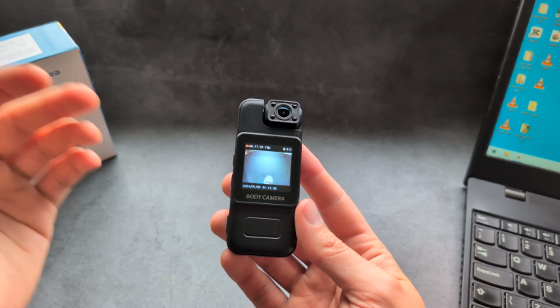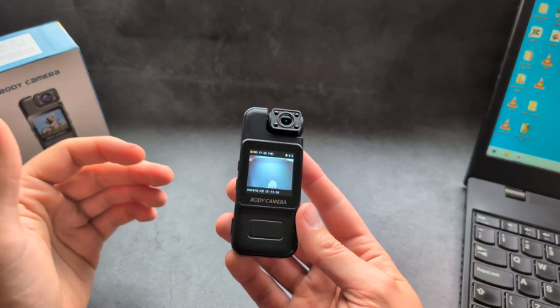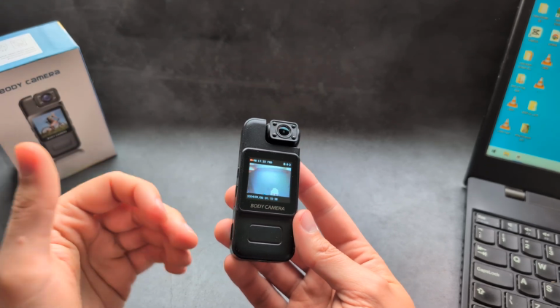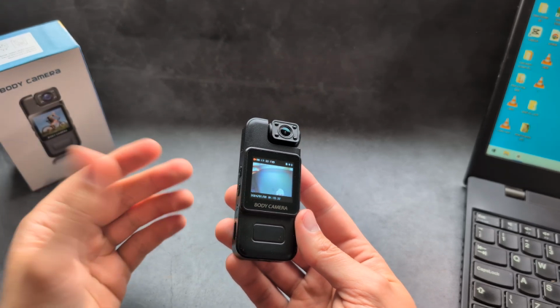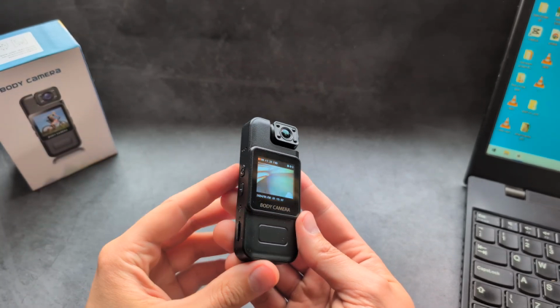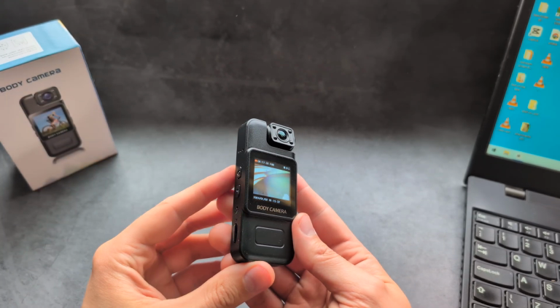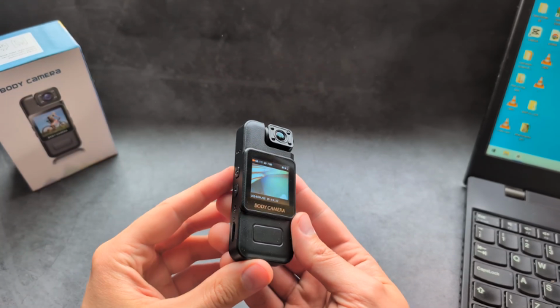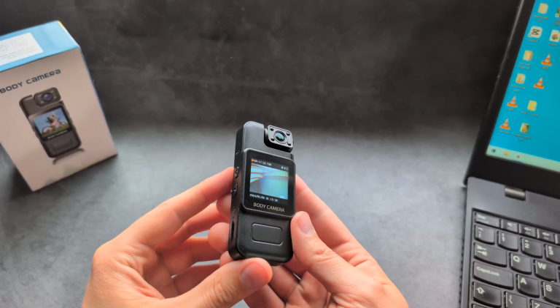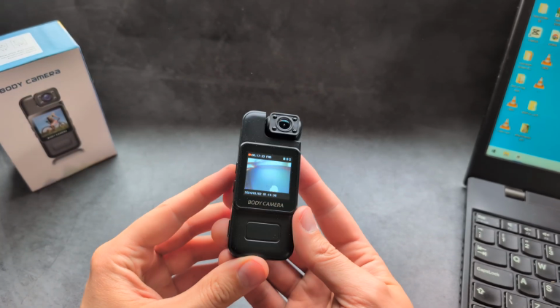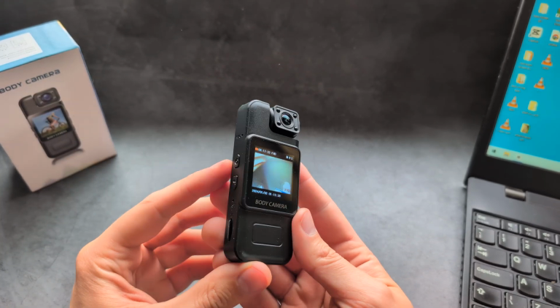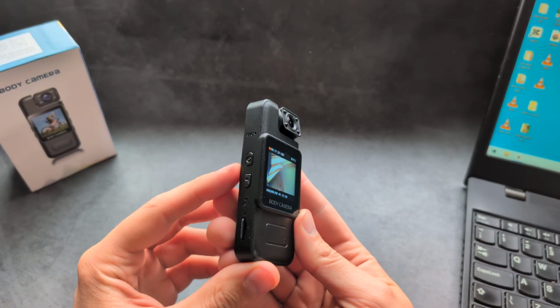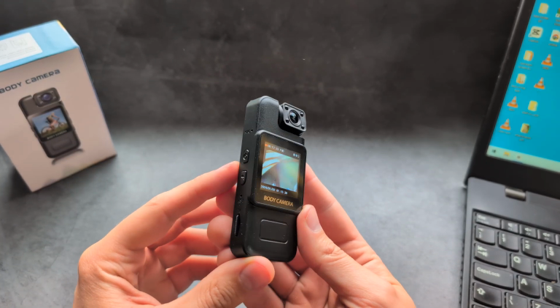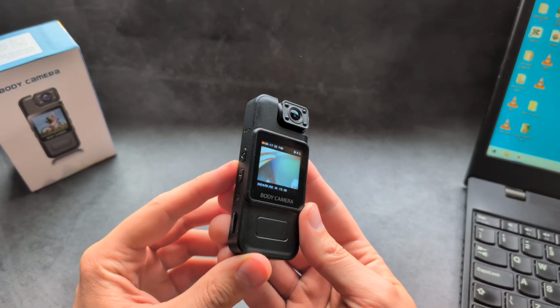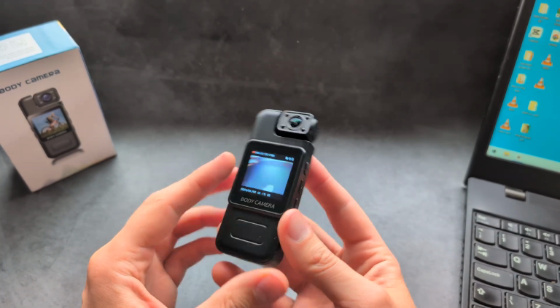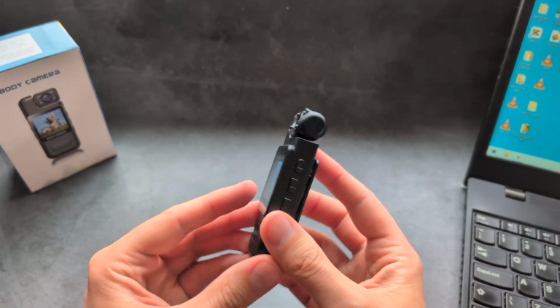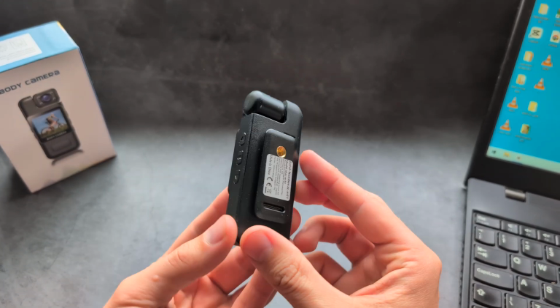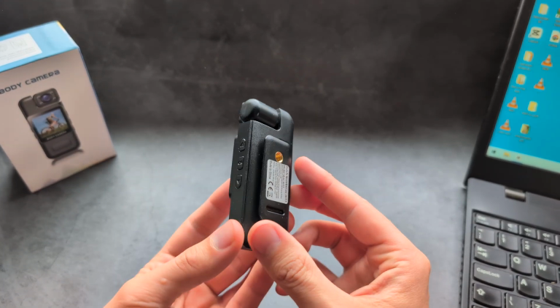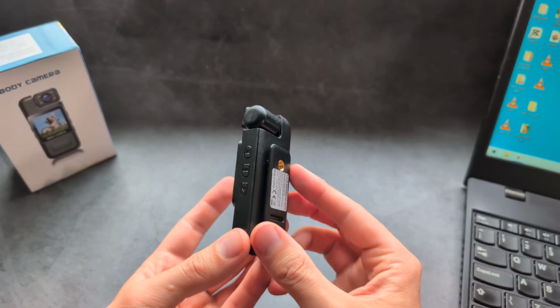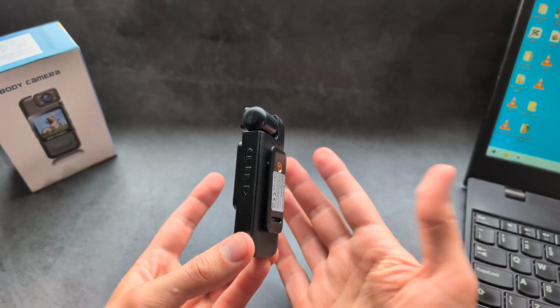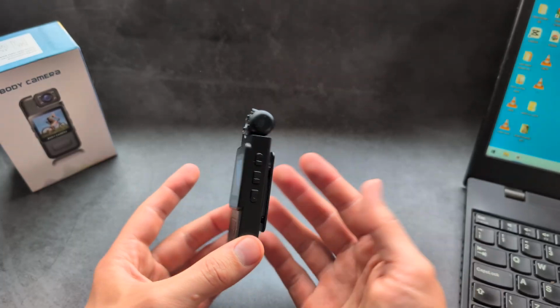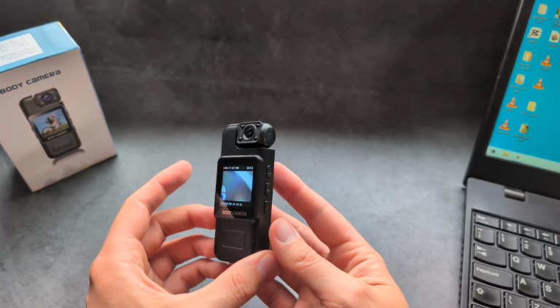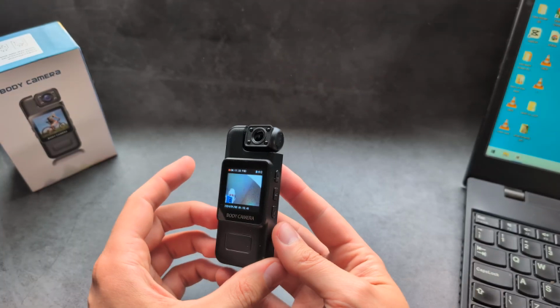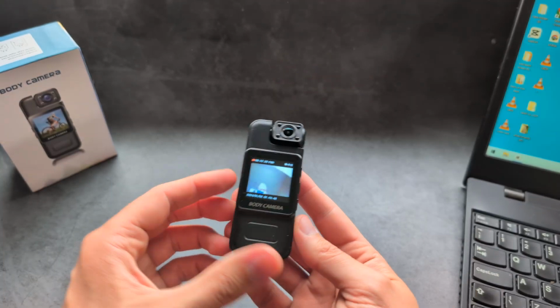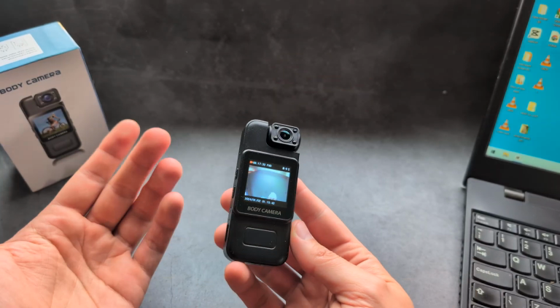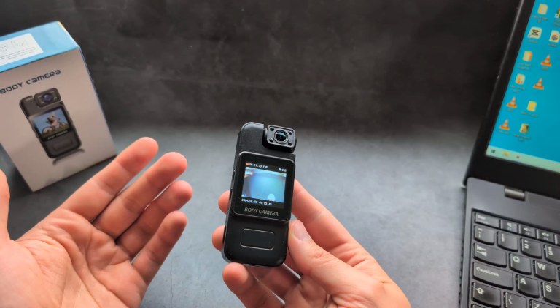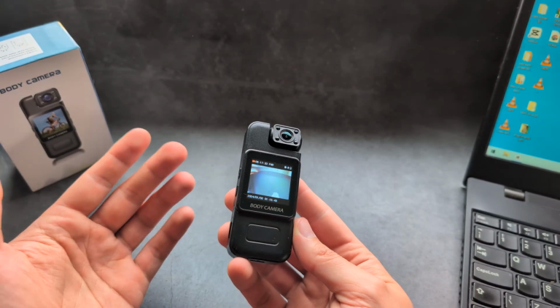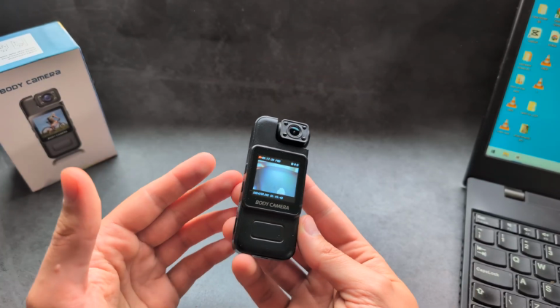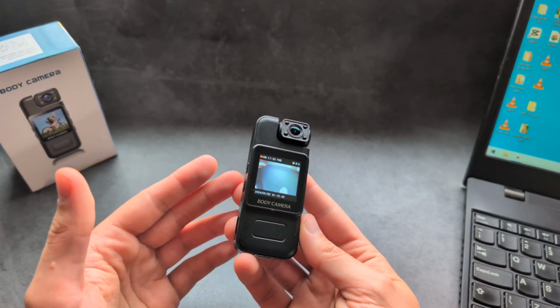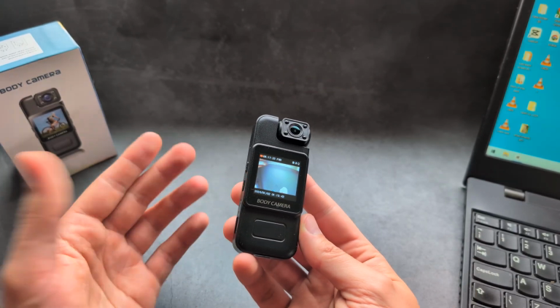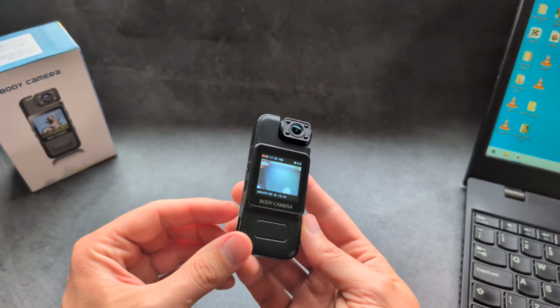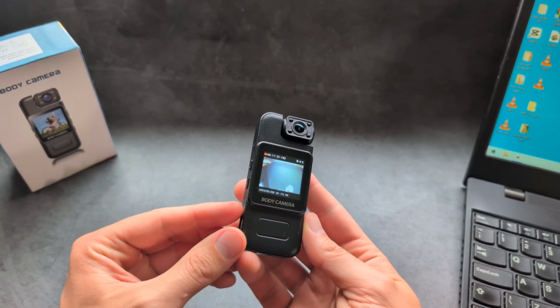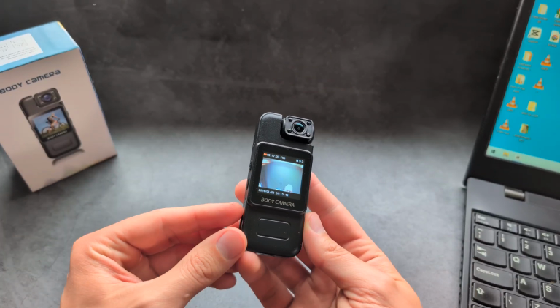Let me show you two different ways how you can export your videos from your mini body camera to your PC, laptop, Mac, or even a phone.